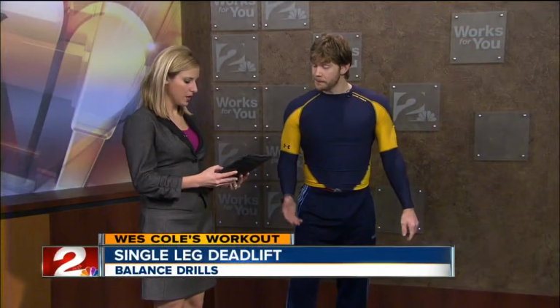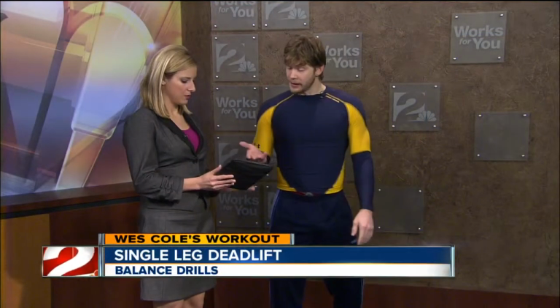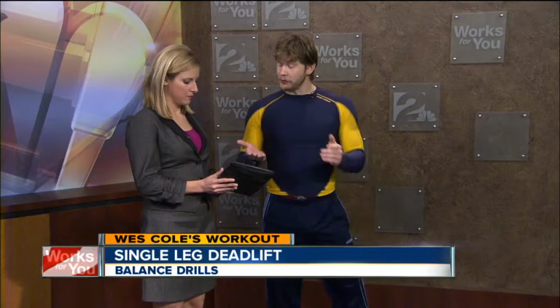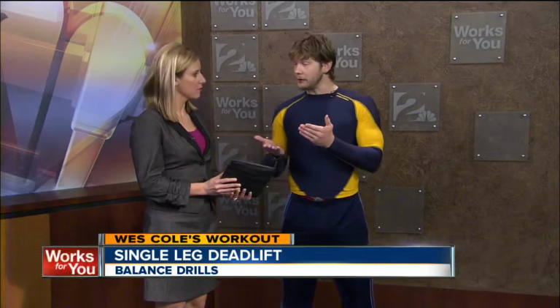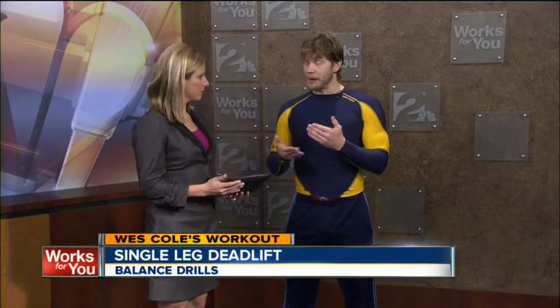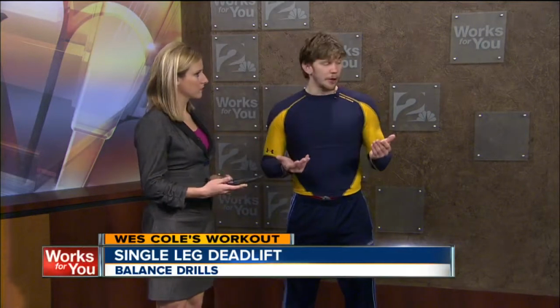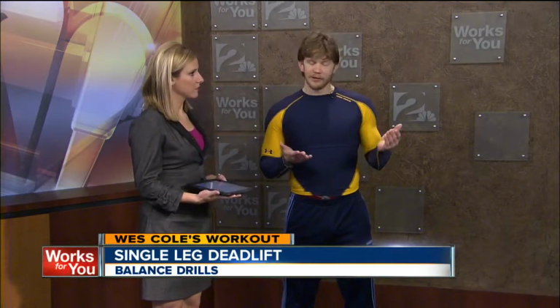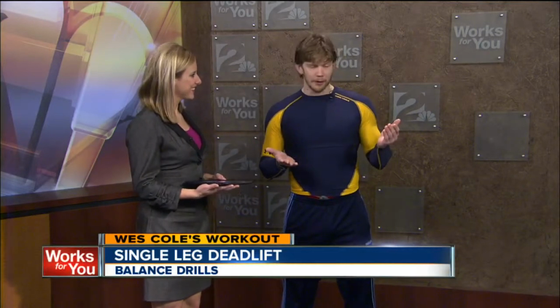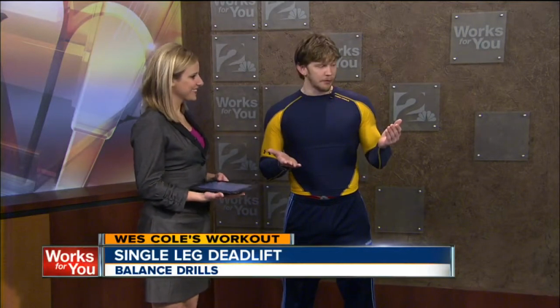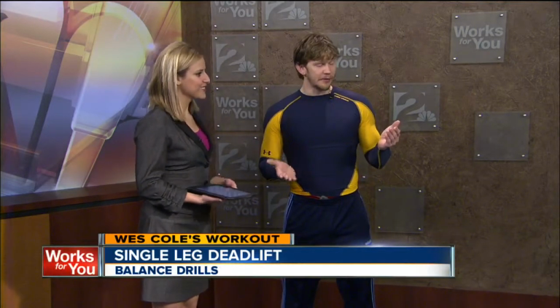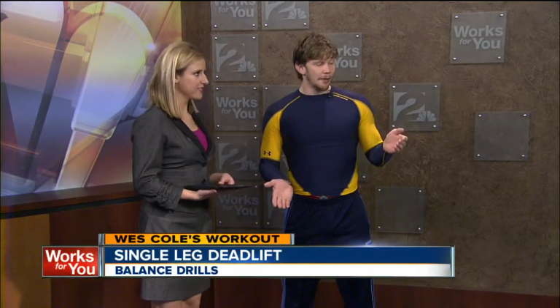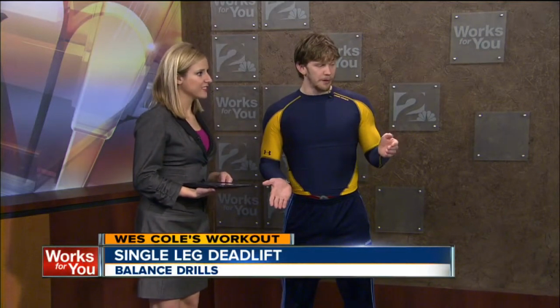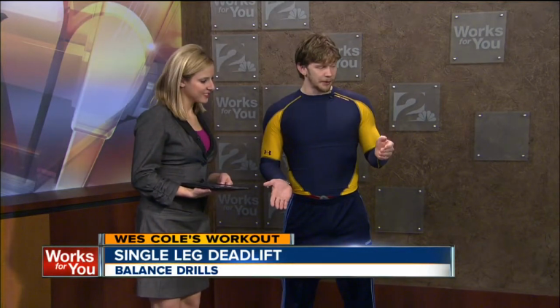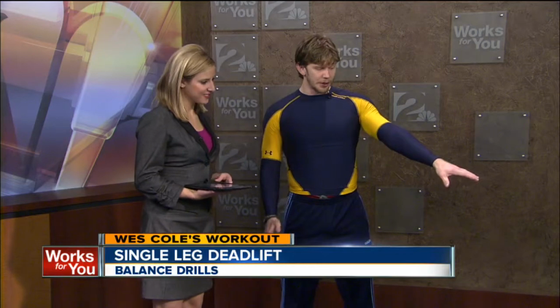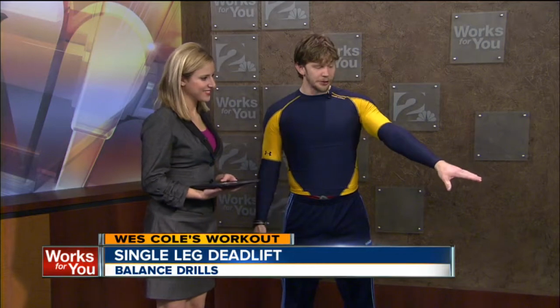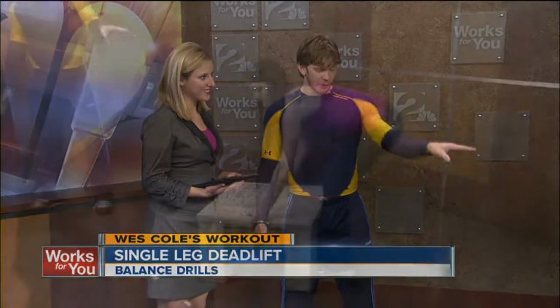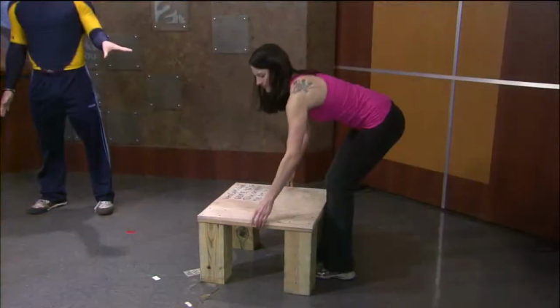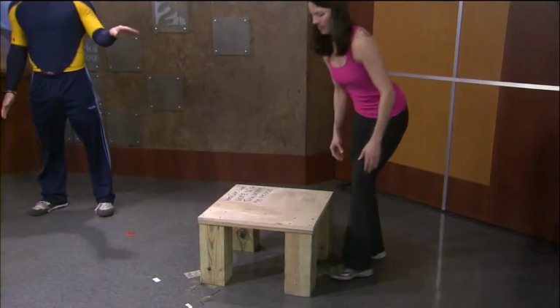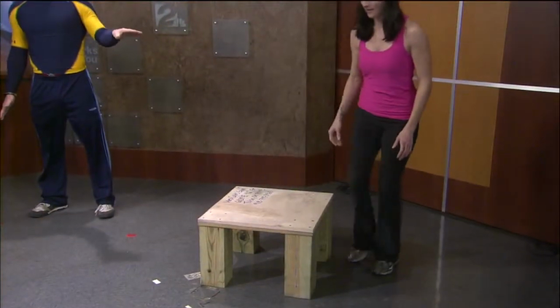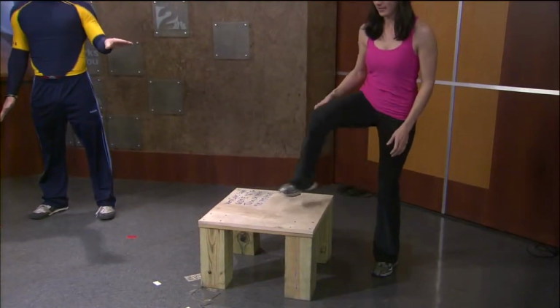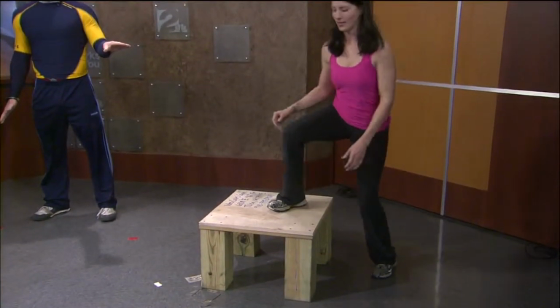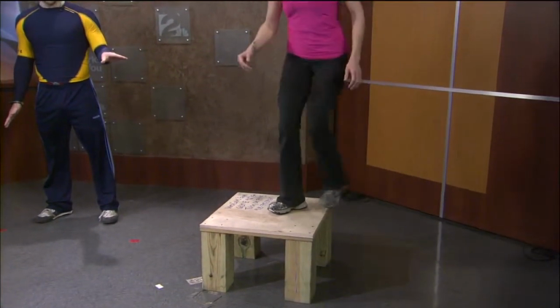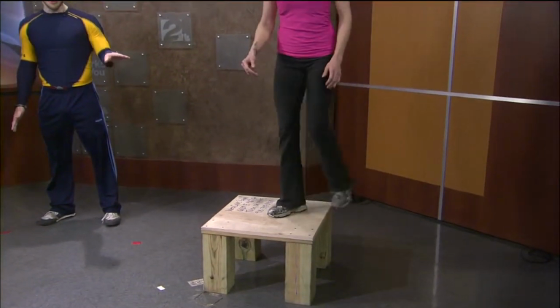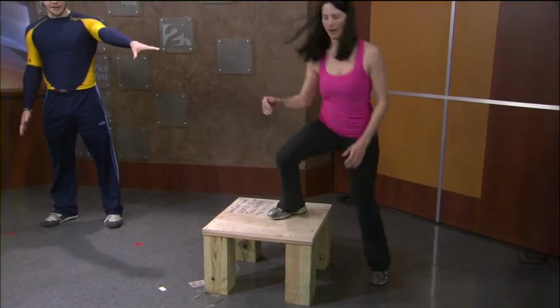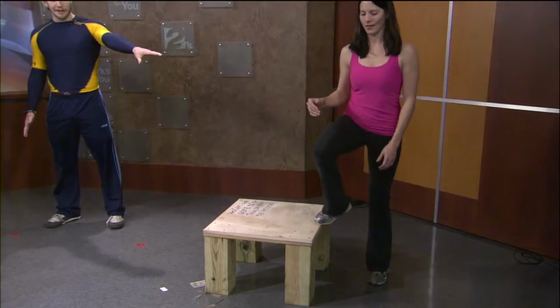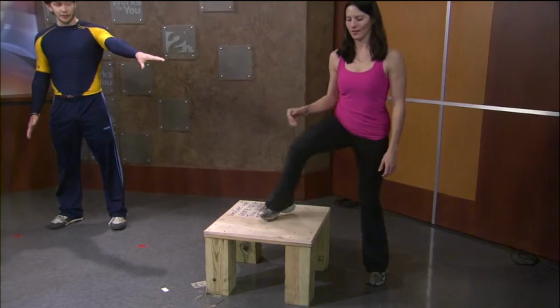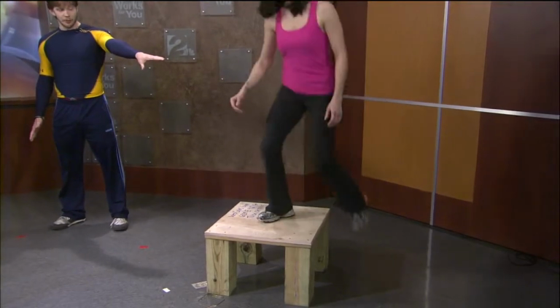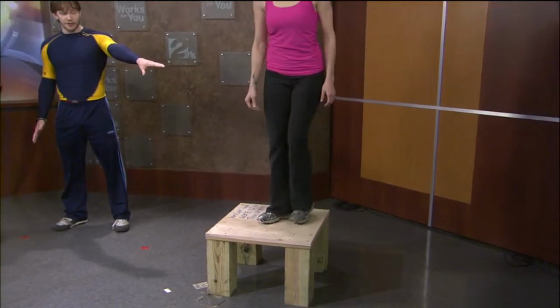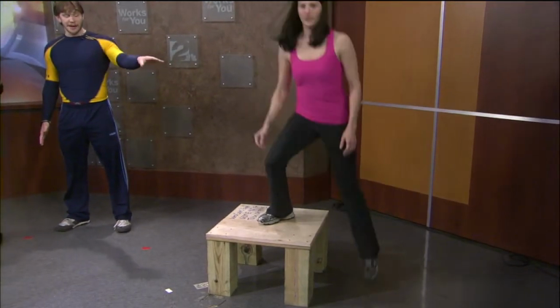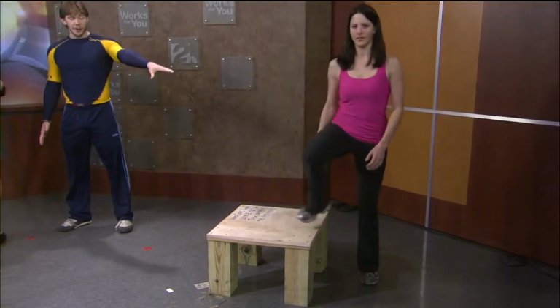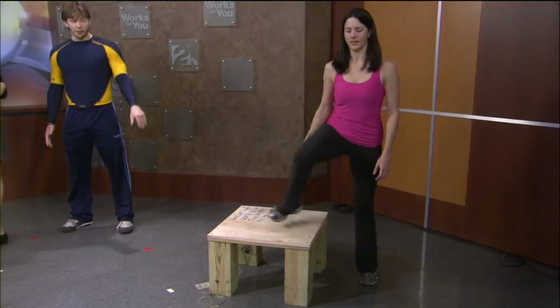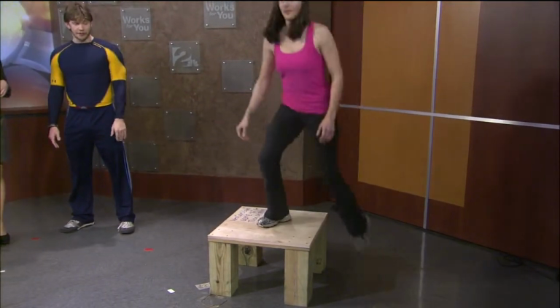The next exercise is a lateral step up — this one is a little more advanced and you should be in decent shape before attempting it. You can use a box or a very stable chair. You see a lot of people doing traditional step ups in the gym, but moving laterally to the side is what will really make a difference.